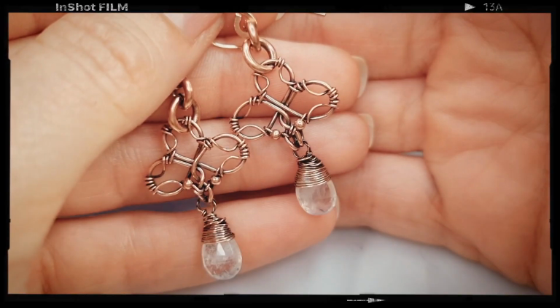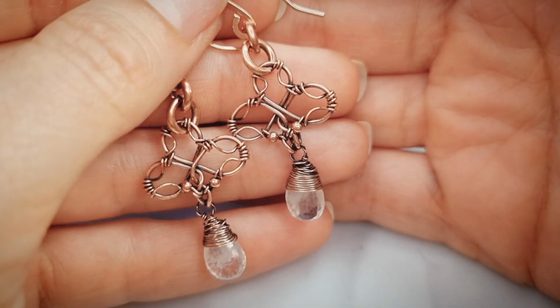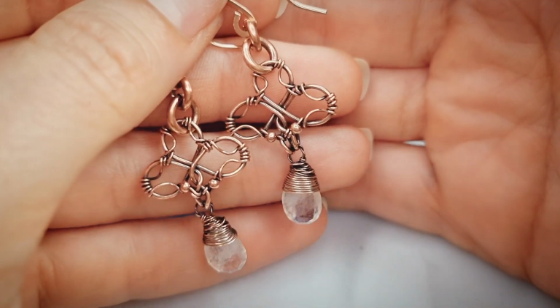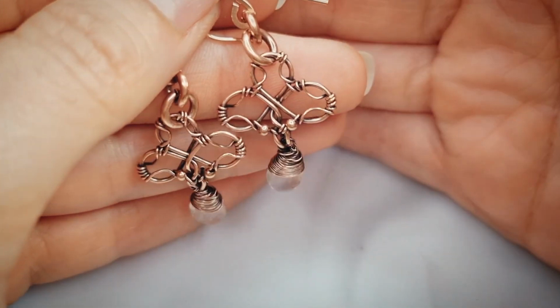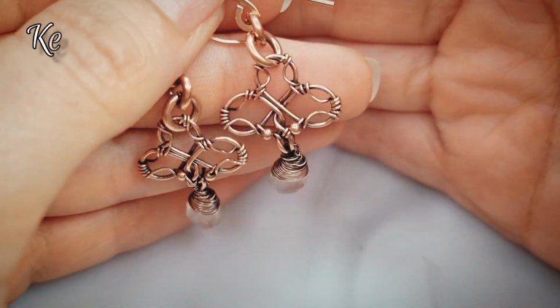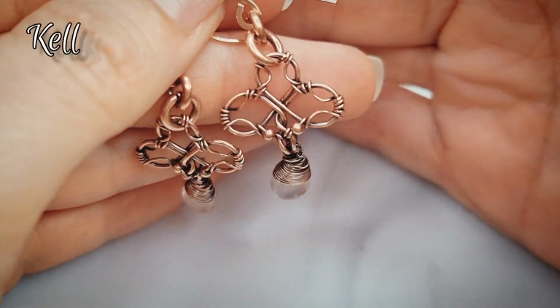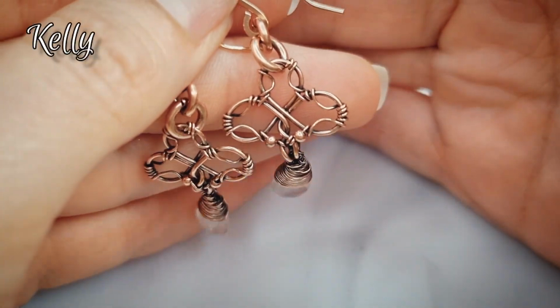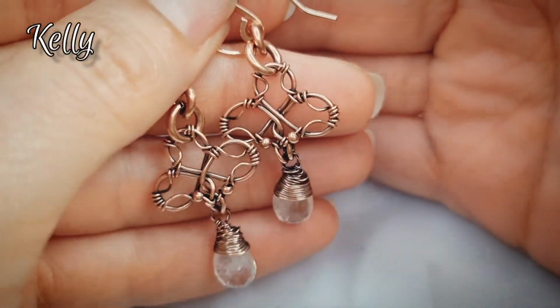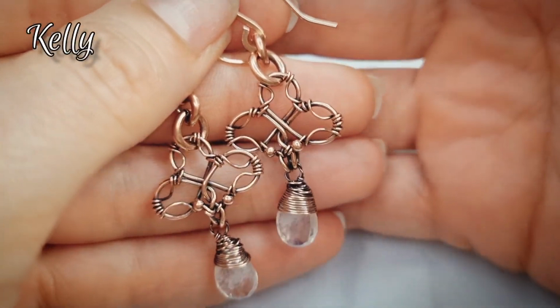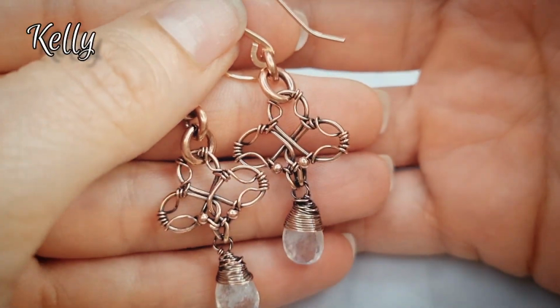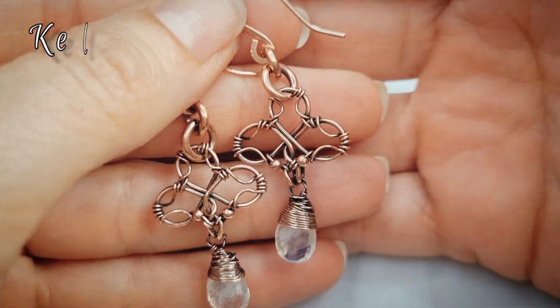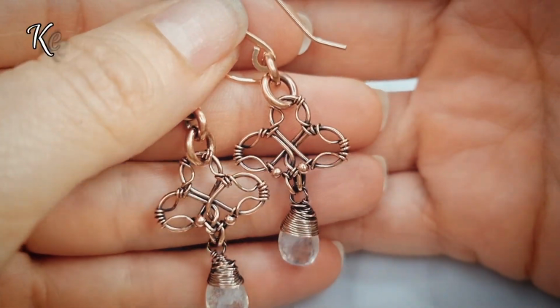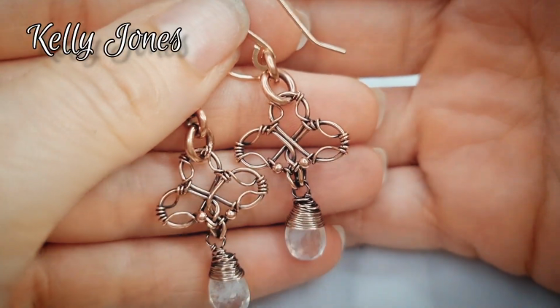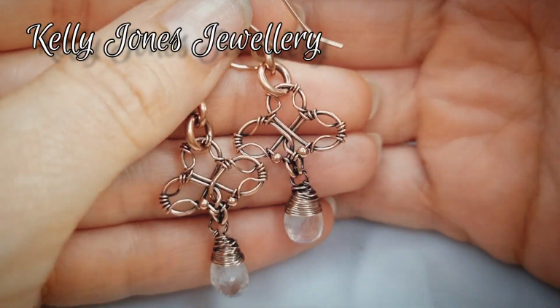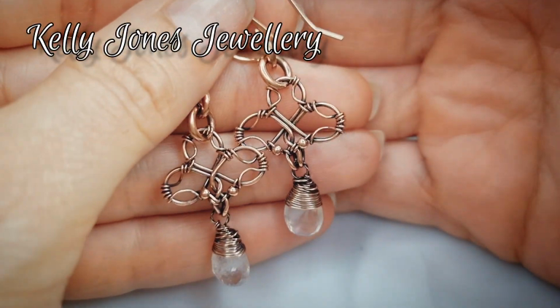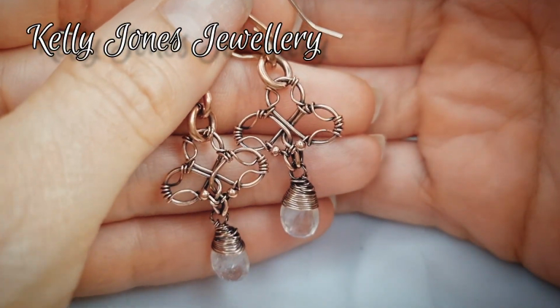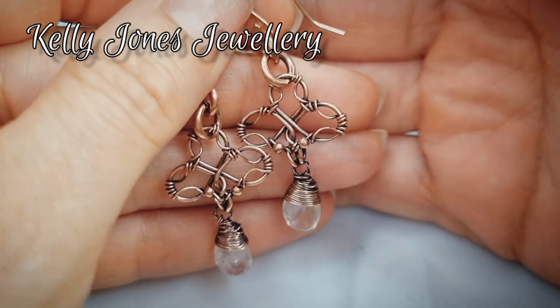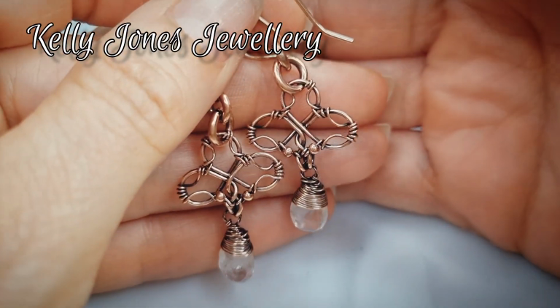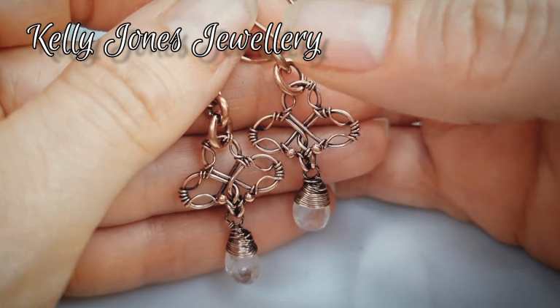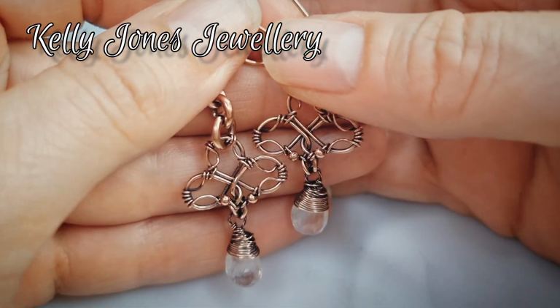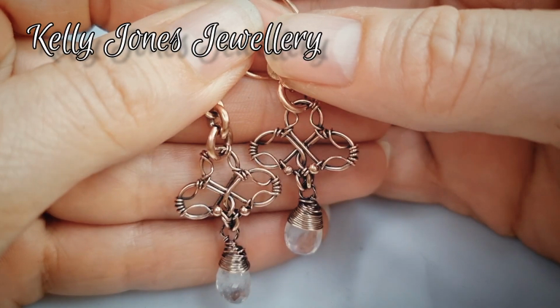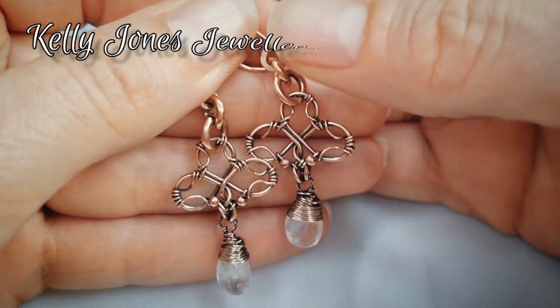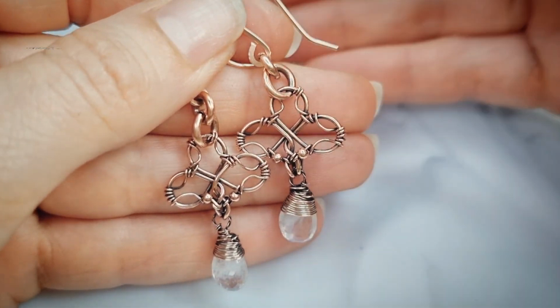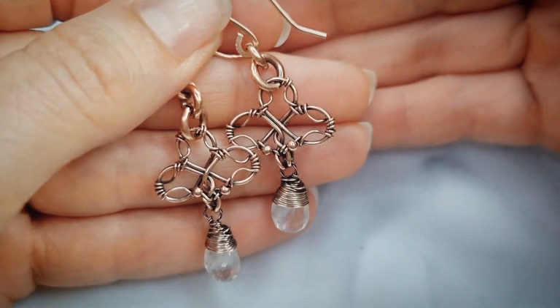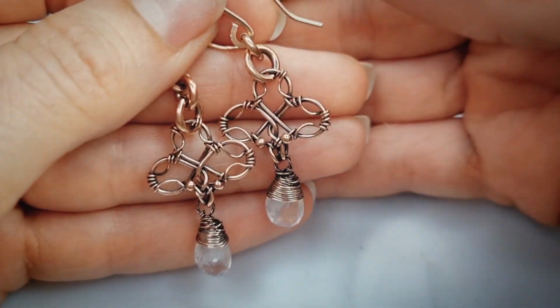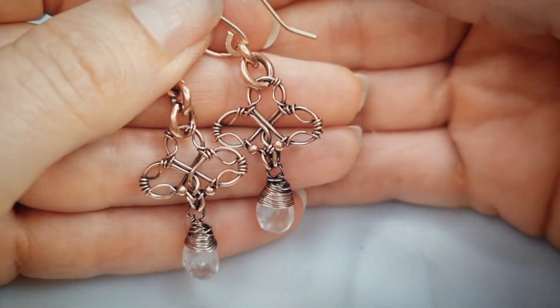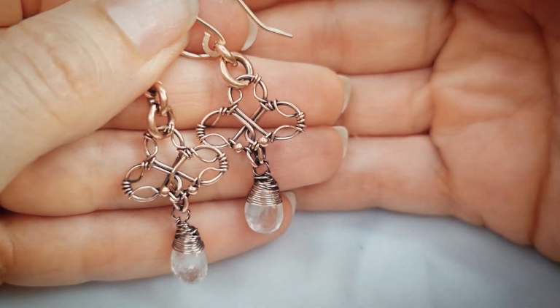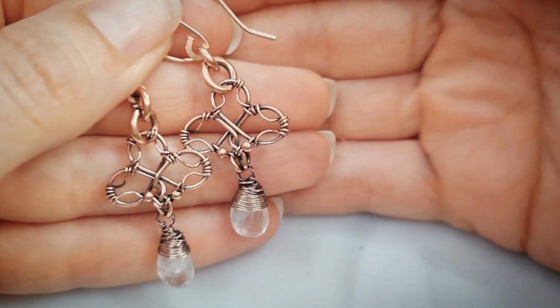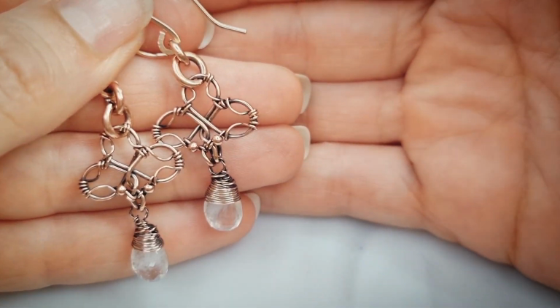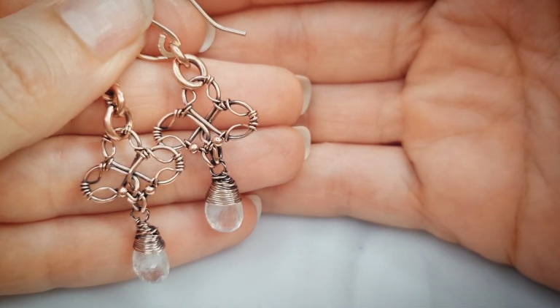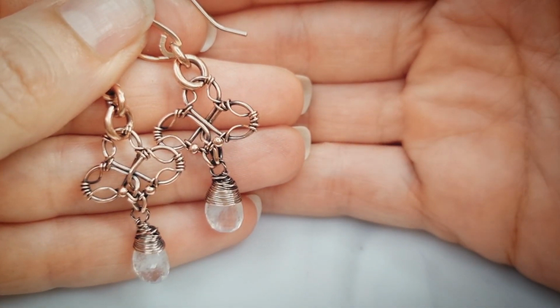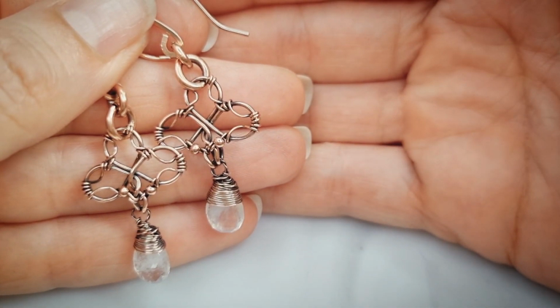Hi, I'm Kelly from Kelly Jones Jewellery. Today I'm going to show you how to make these Bonnie earrings. They're the earrings to match the pendant I did in my last video.